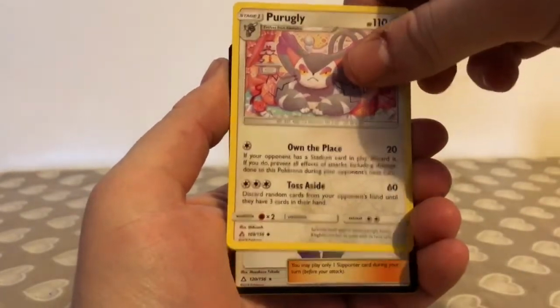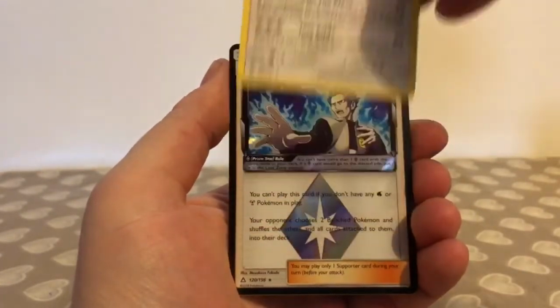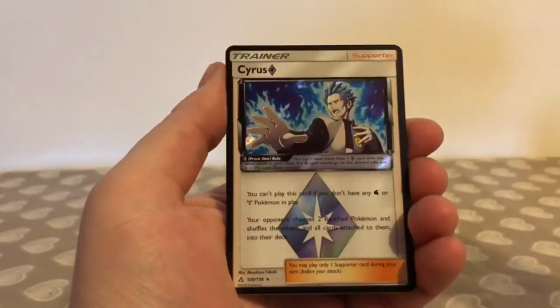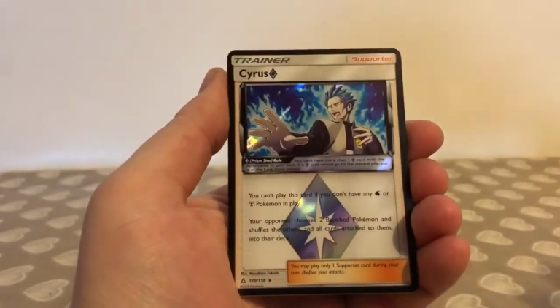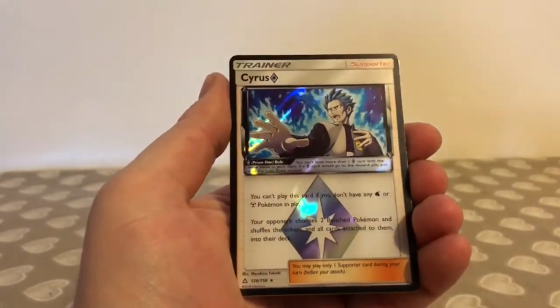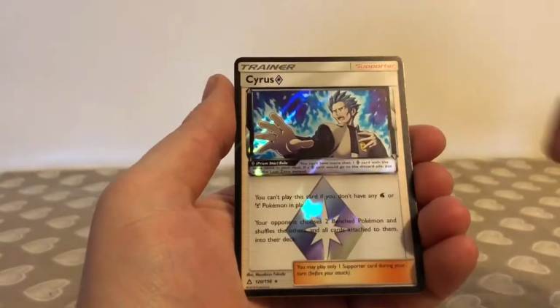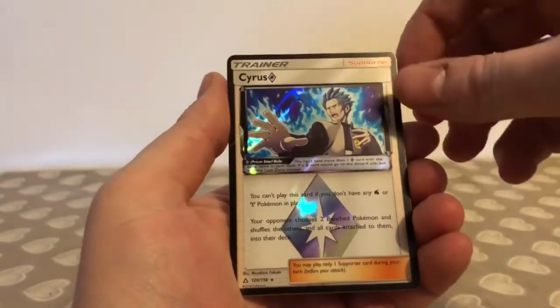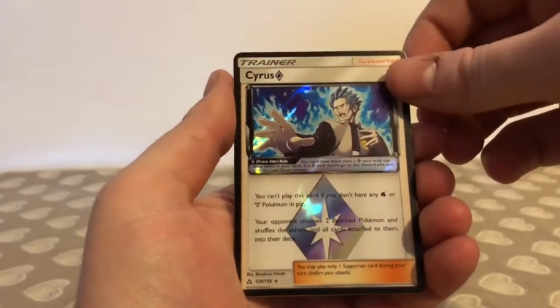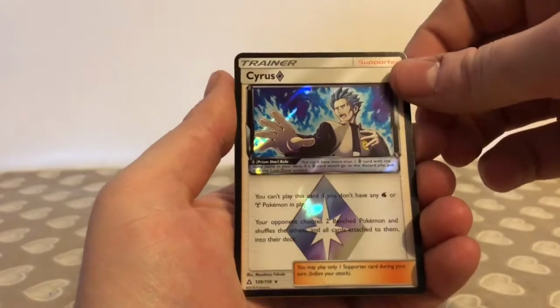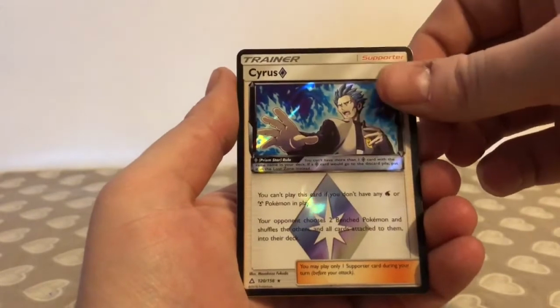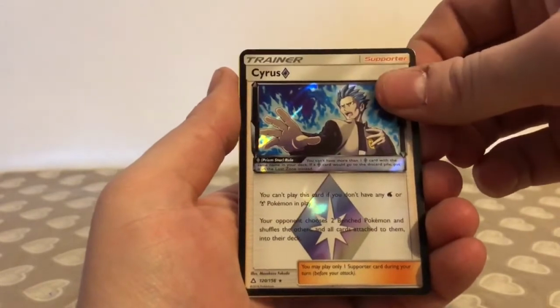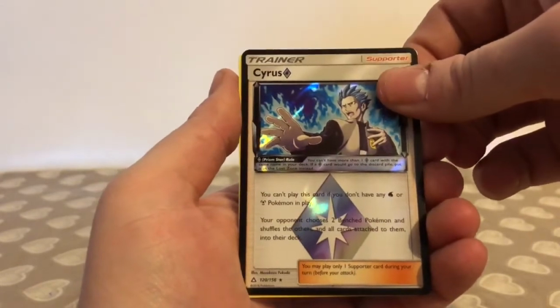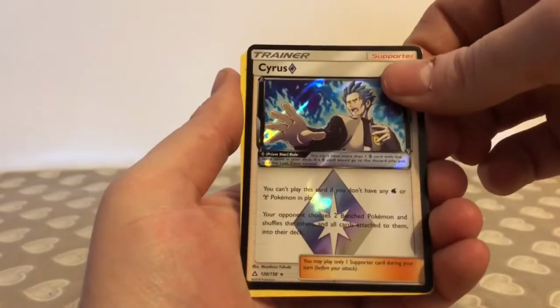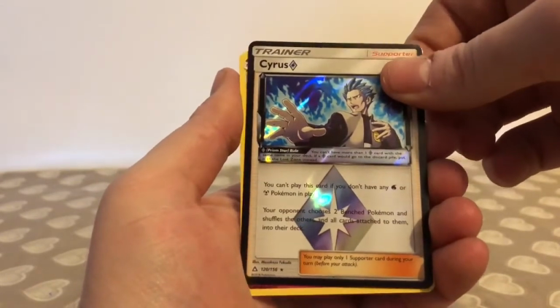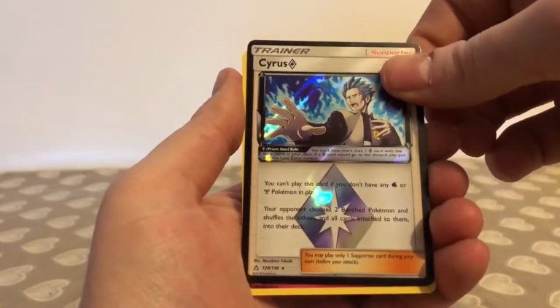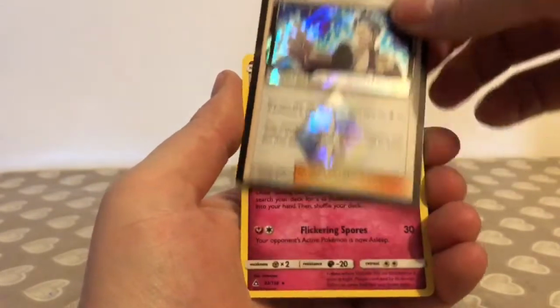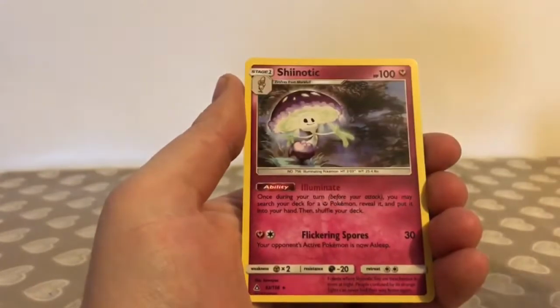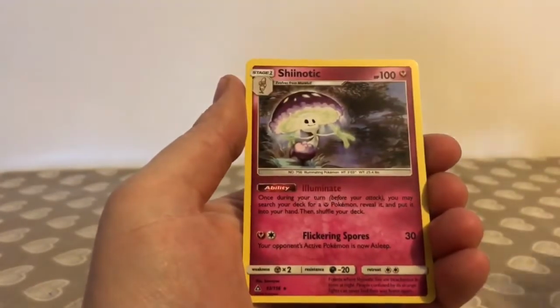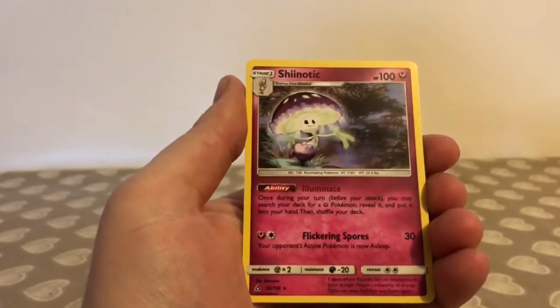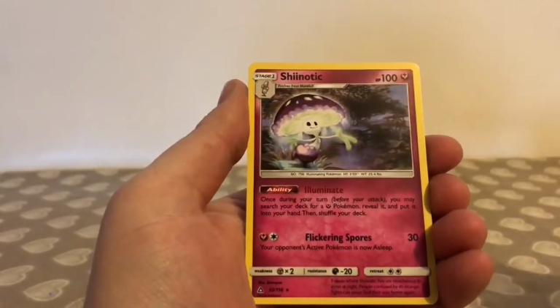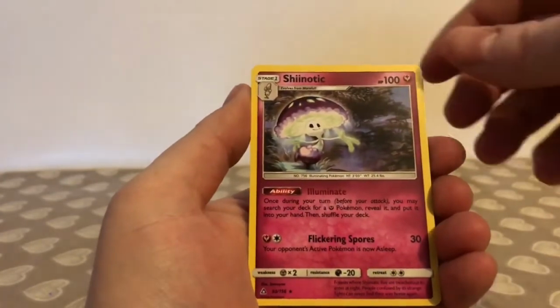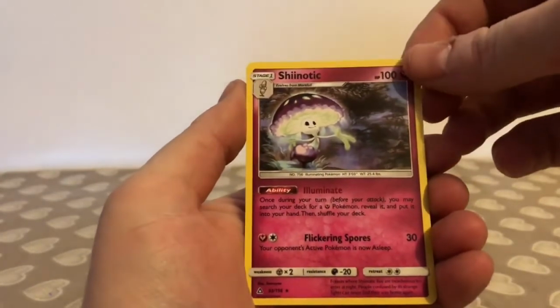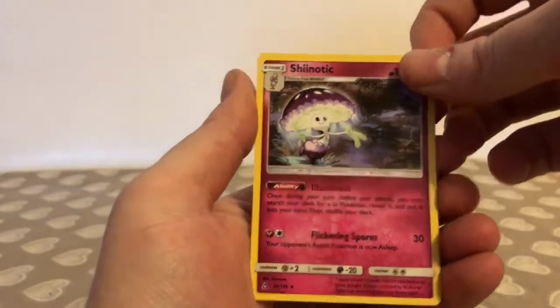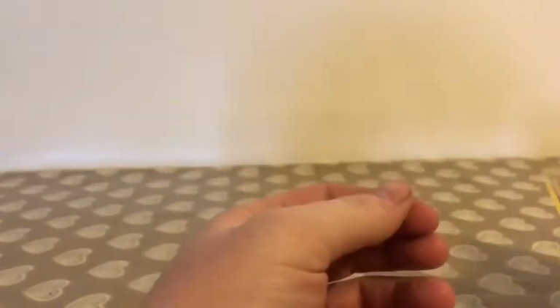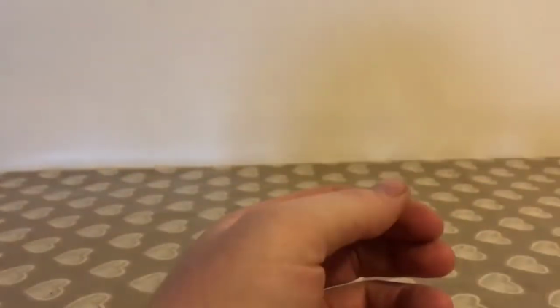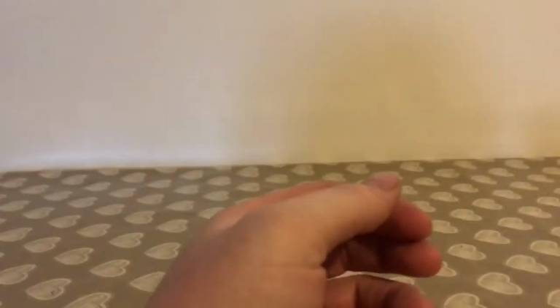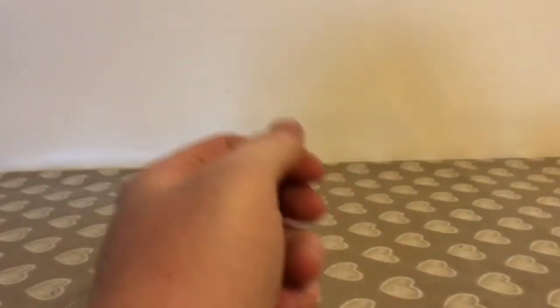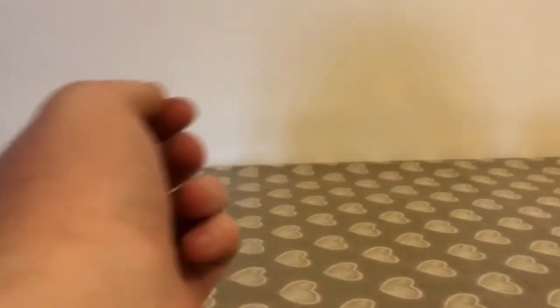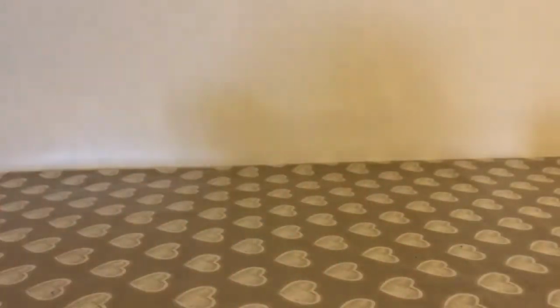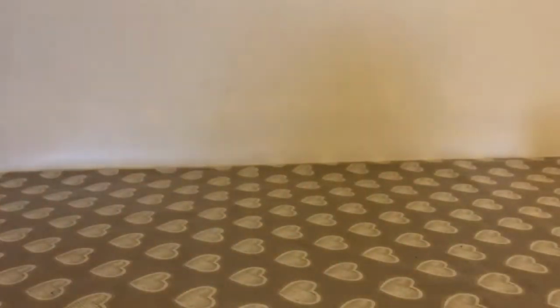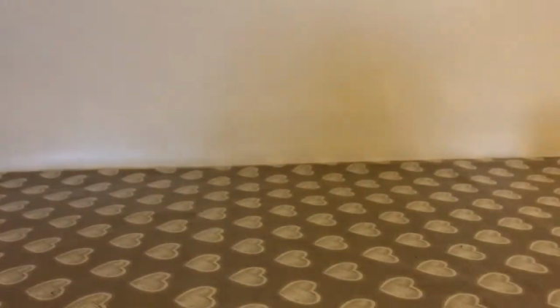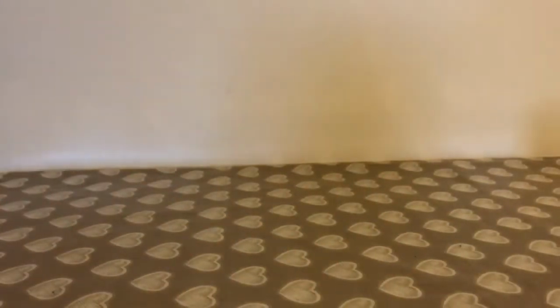The reverse holo in the pack is a Prism Star card — just a trainer, but very pleased with that. The rare in the pack is a Shiinotic. So not too bad on that pack.